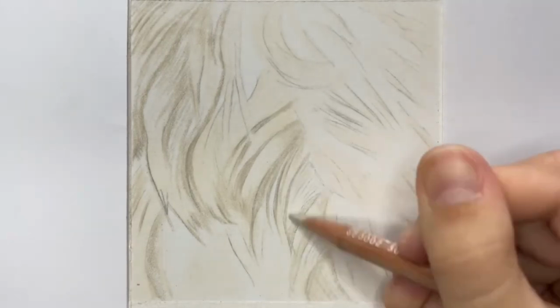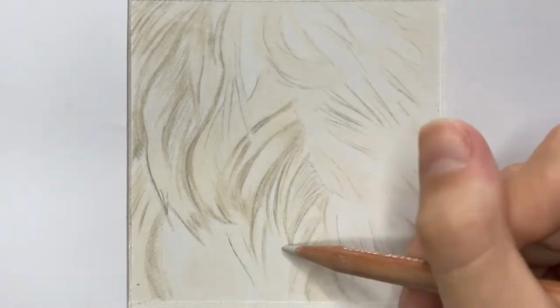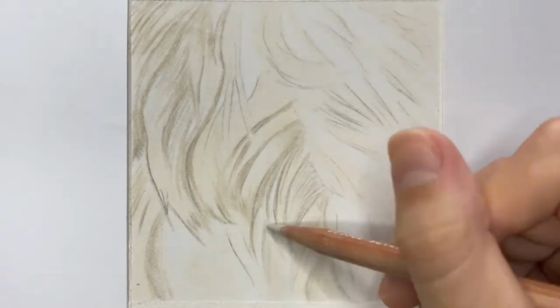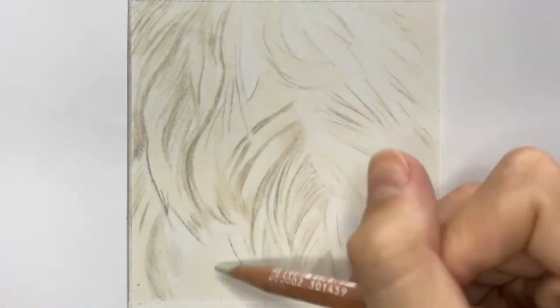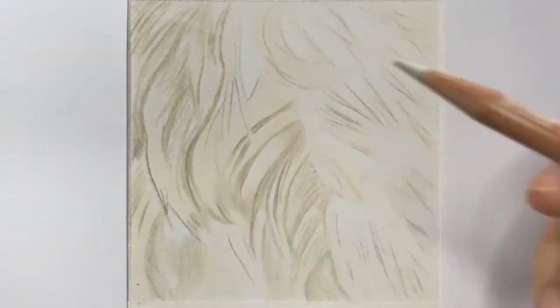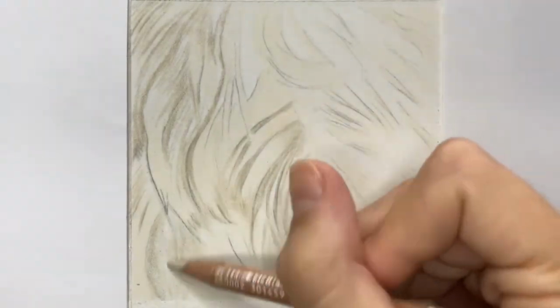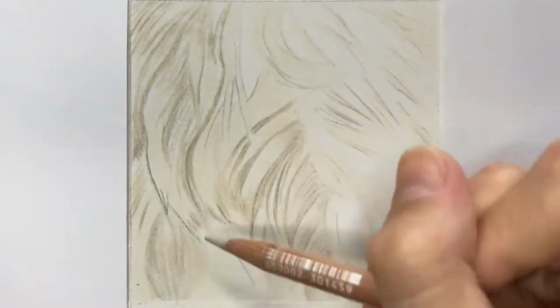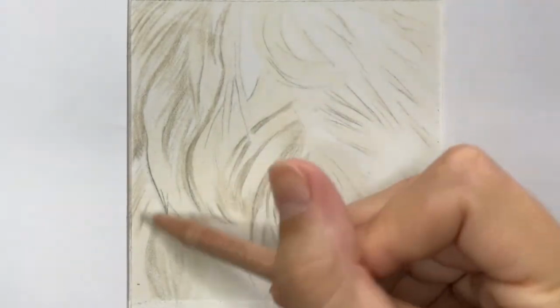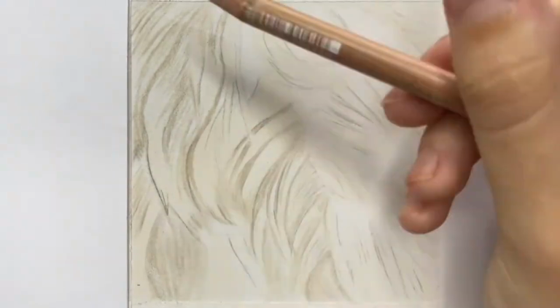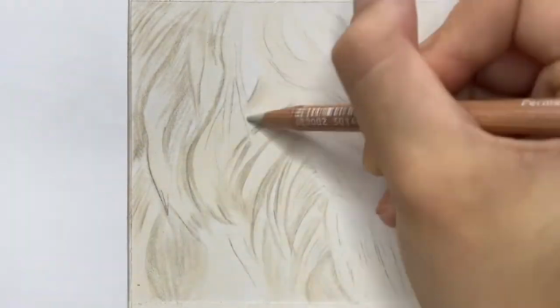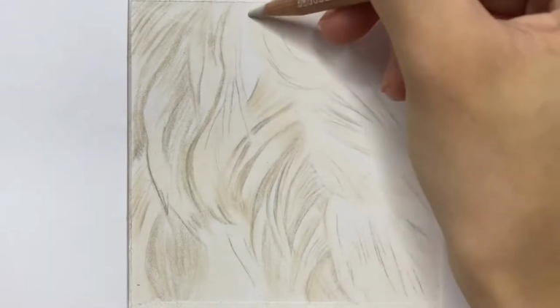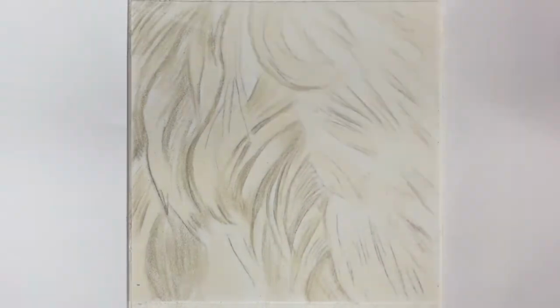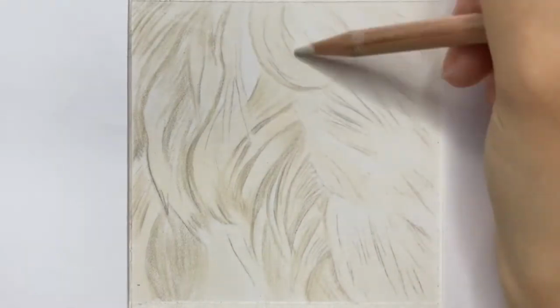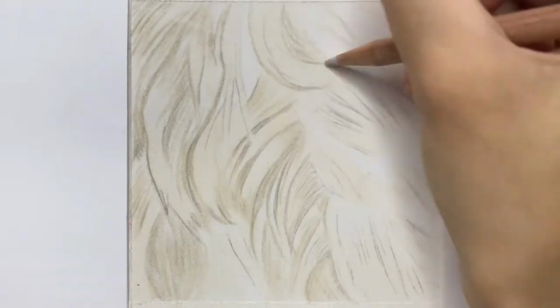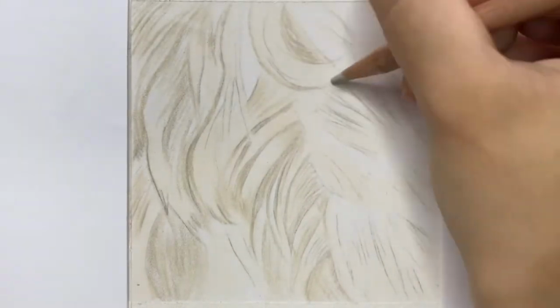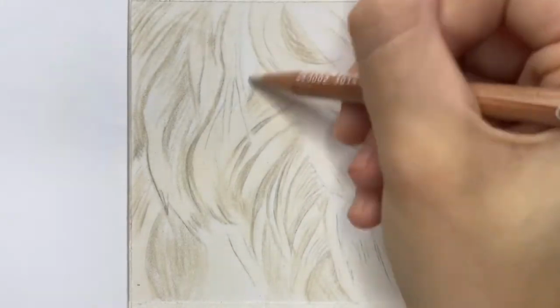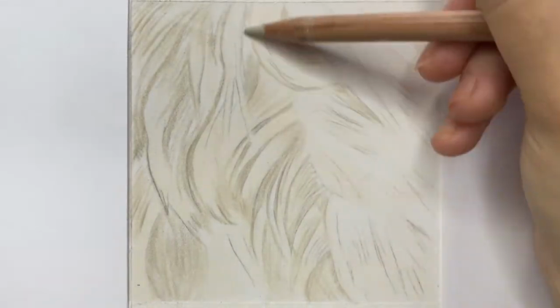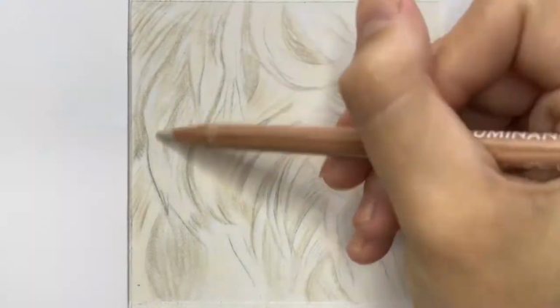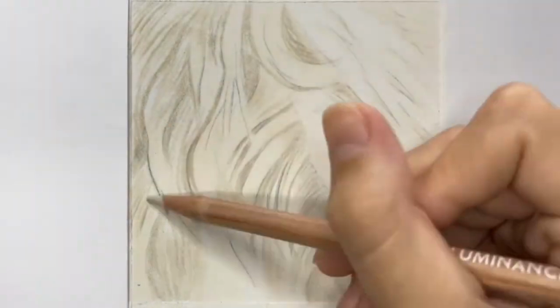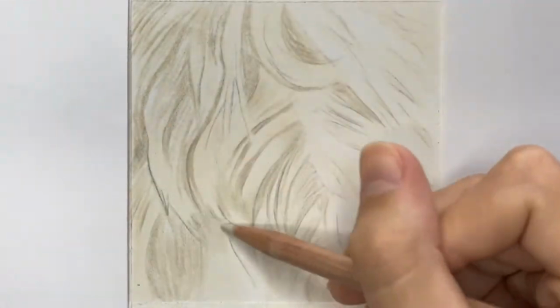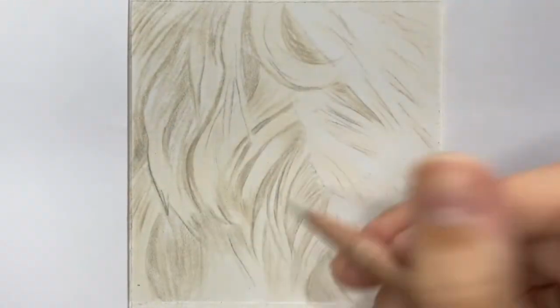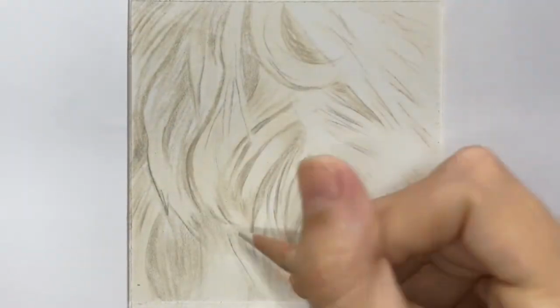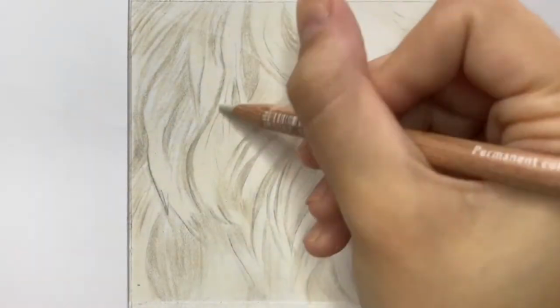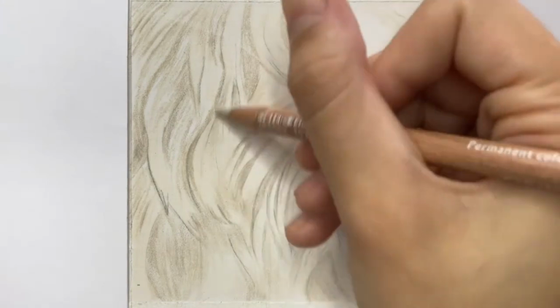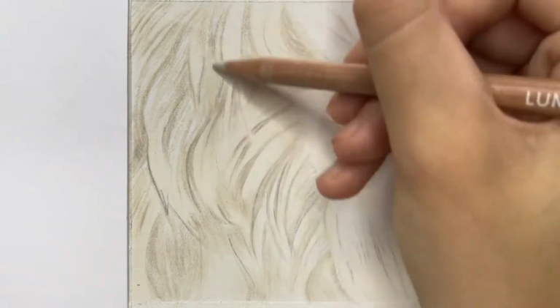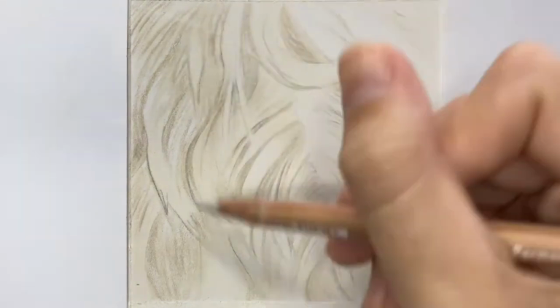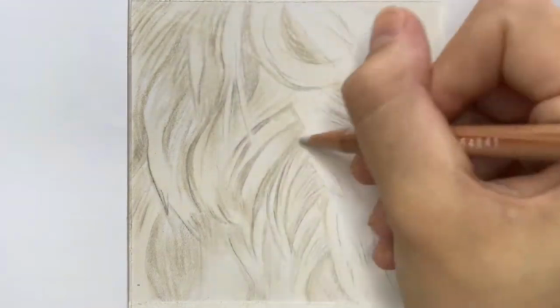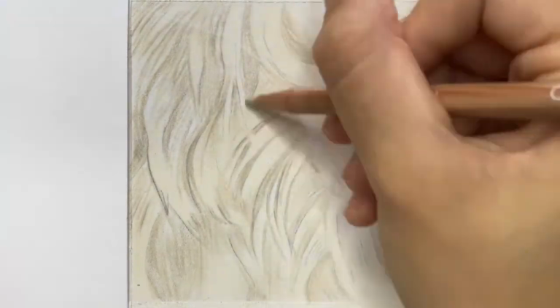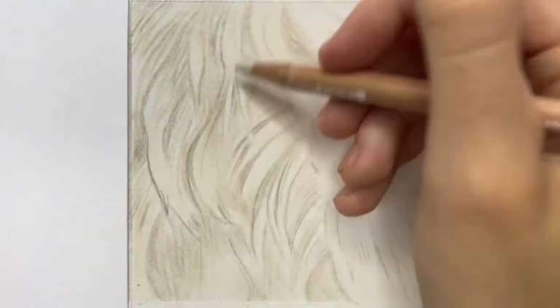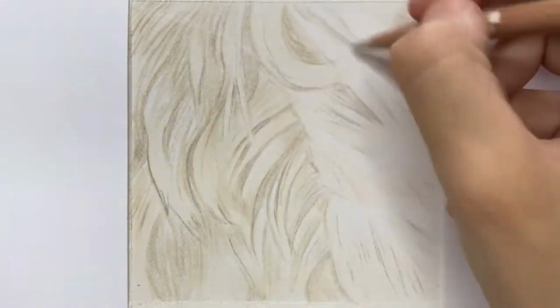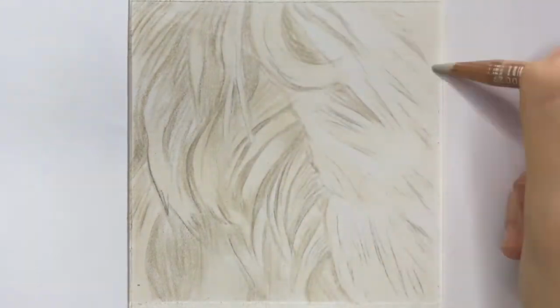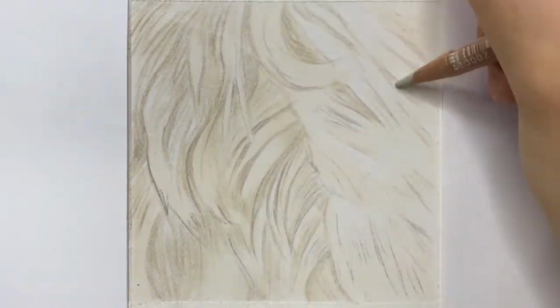With coloured pencils you always want to use your lightest colors first to sort of map out your shadows. Ginger fur is really rich in color so you definitely want to capture that in your drawing.